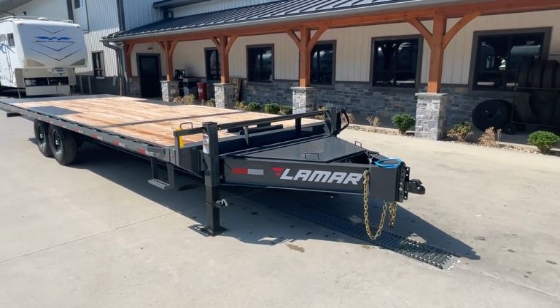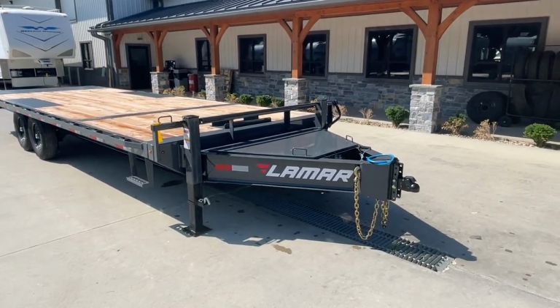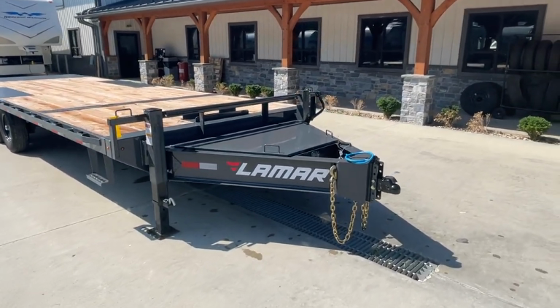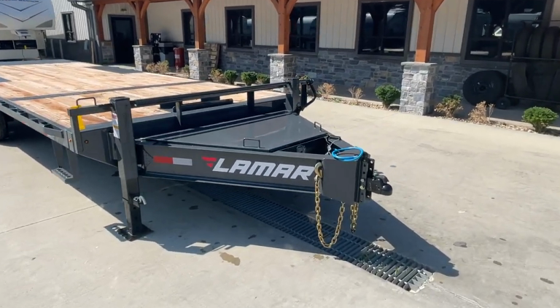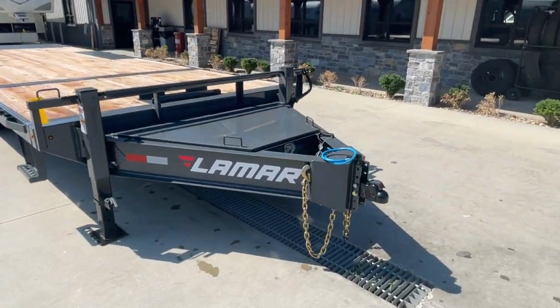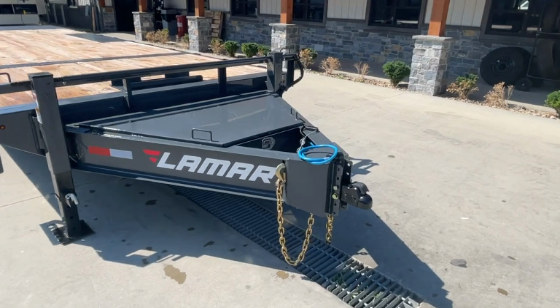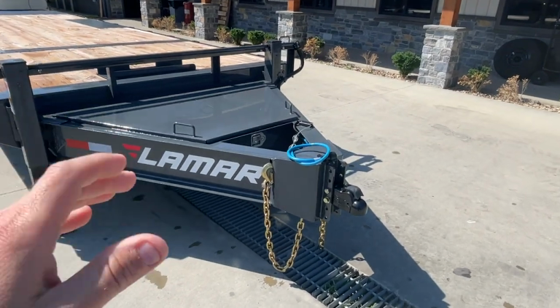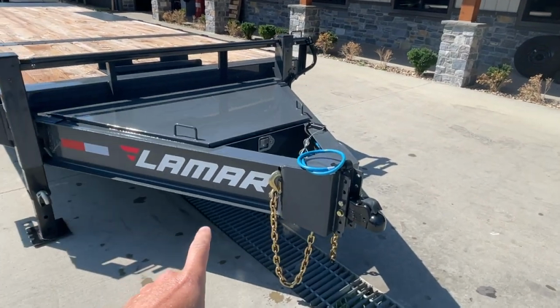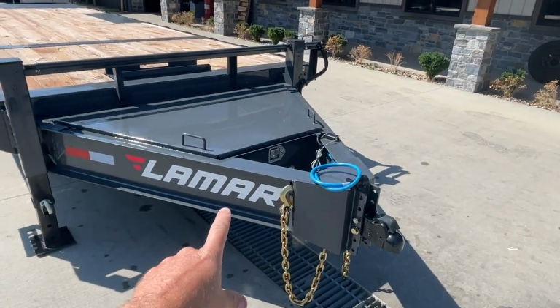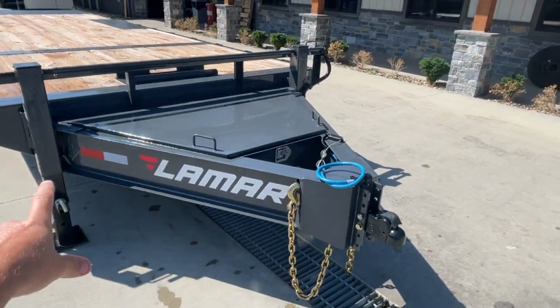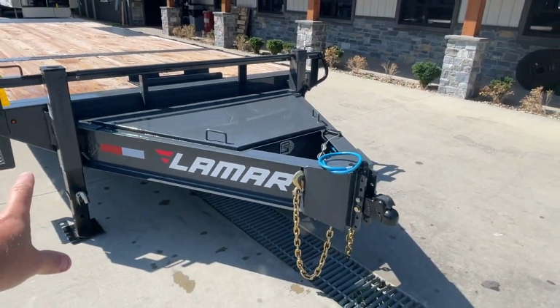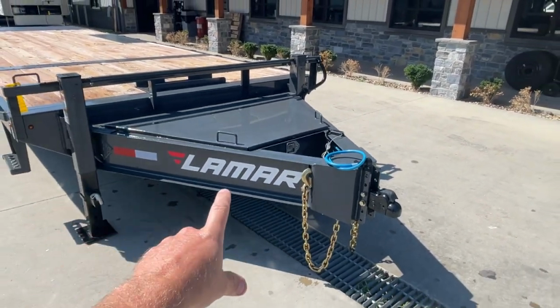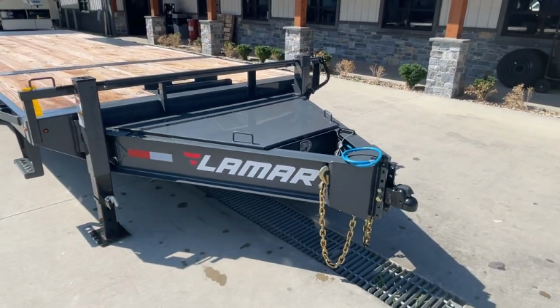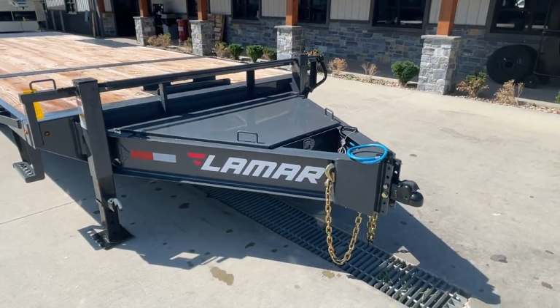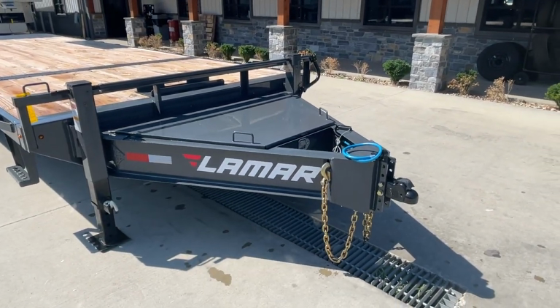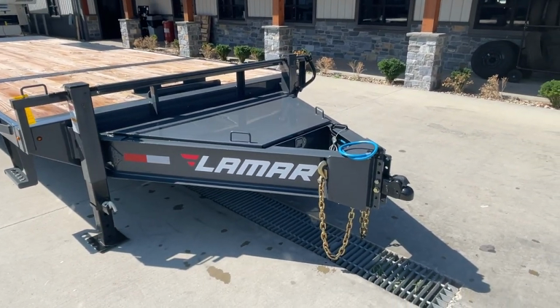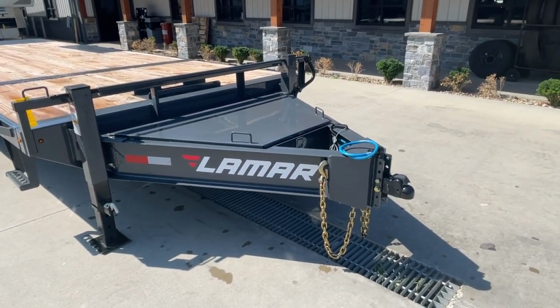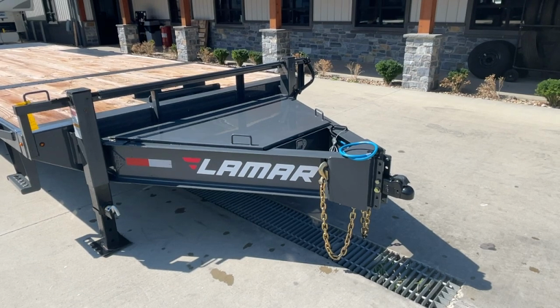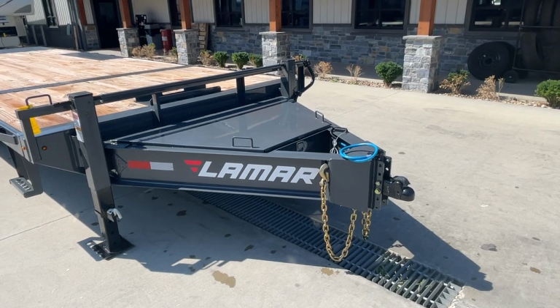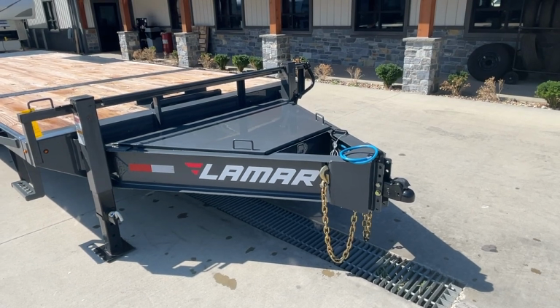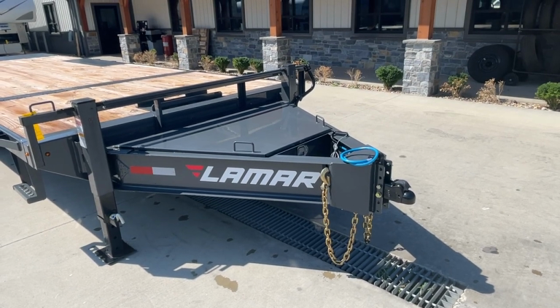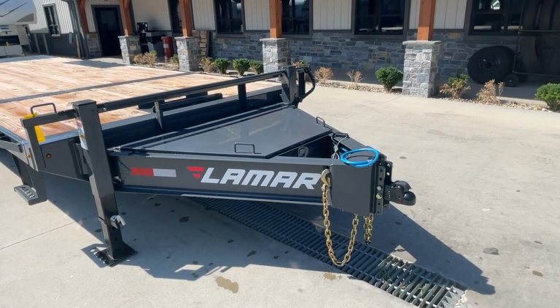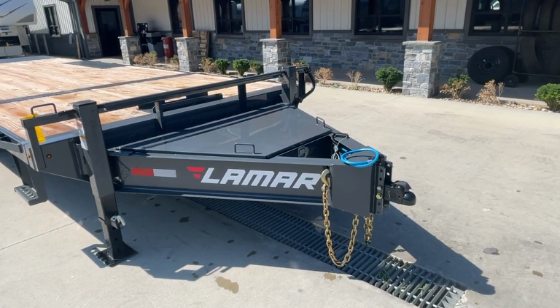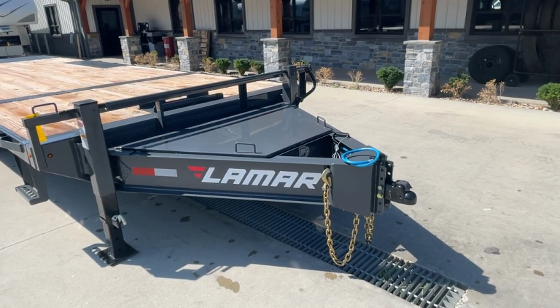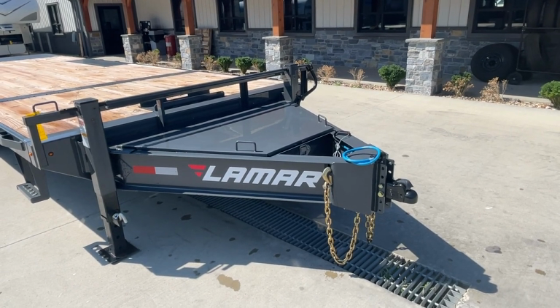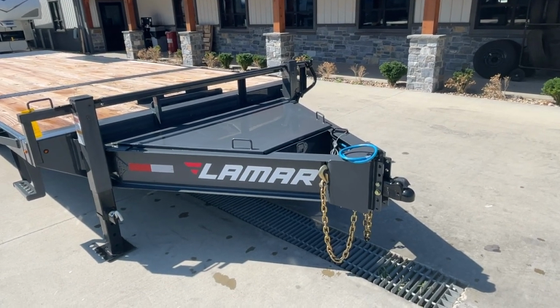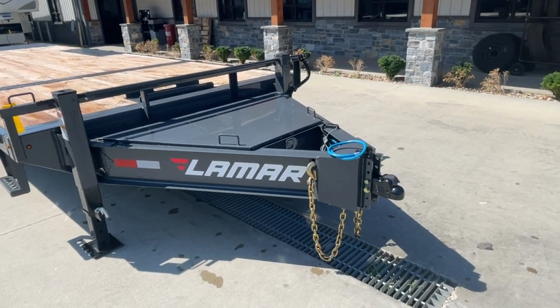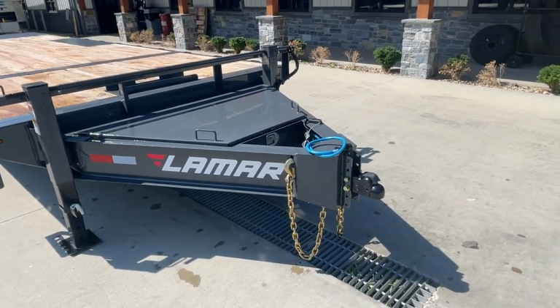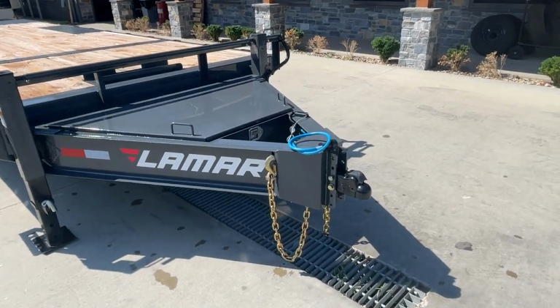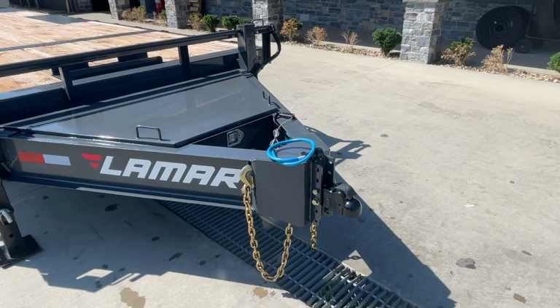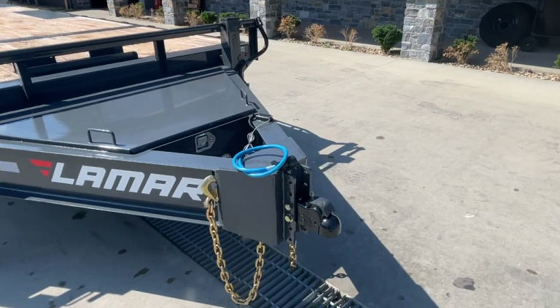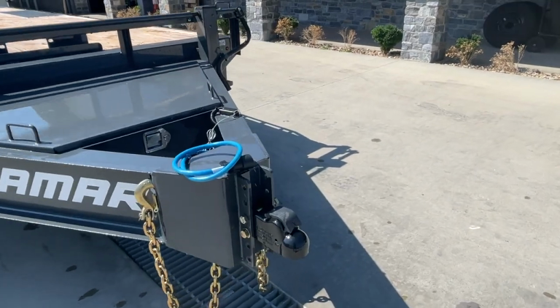Let's show you what makes this heavy duty. First thing you're going to notice if it looks a little beefier — this has a 10 inch I-beam. Industry norm is more often than not going to be an 8 inch beam, so a little bit extra heavy.